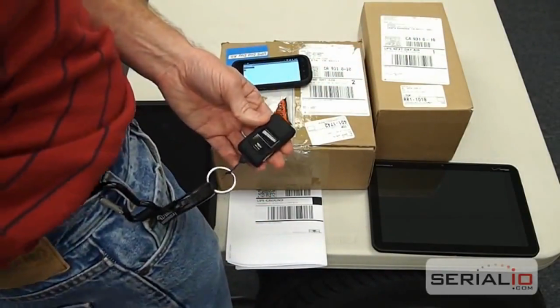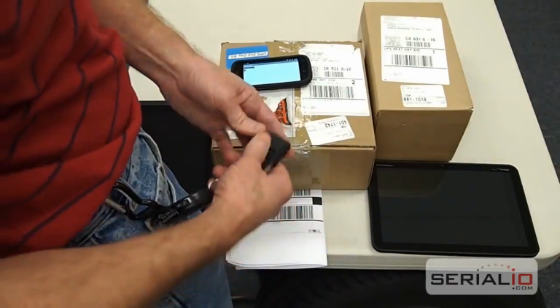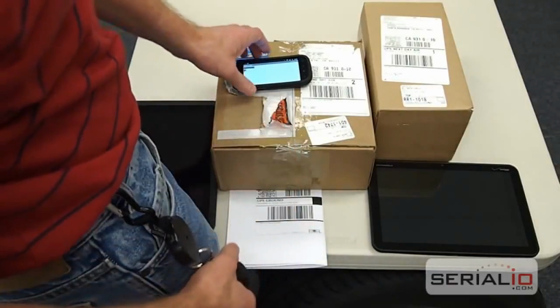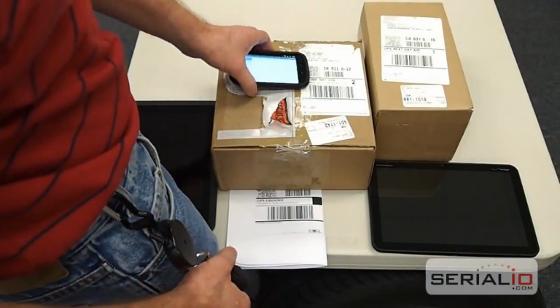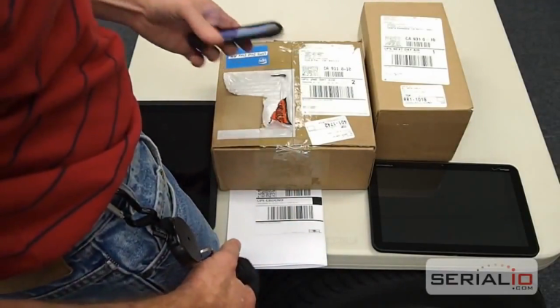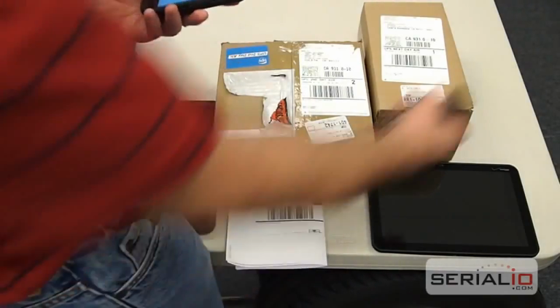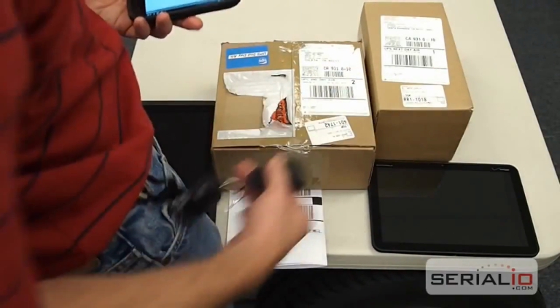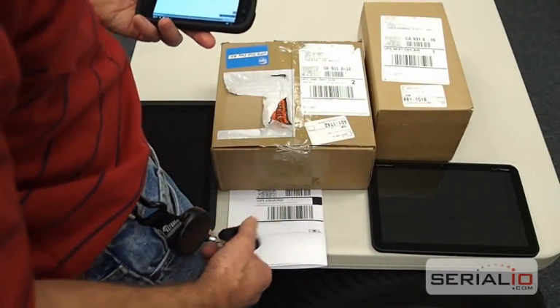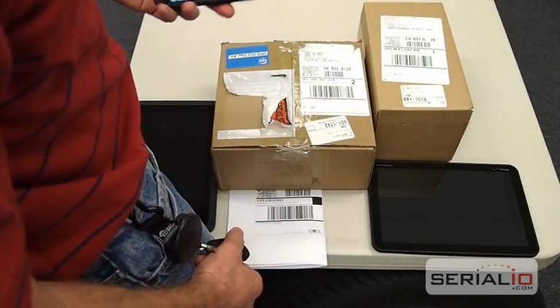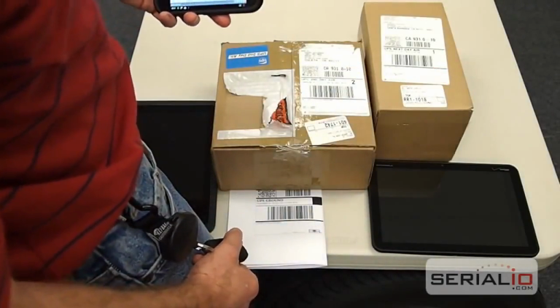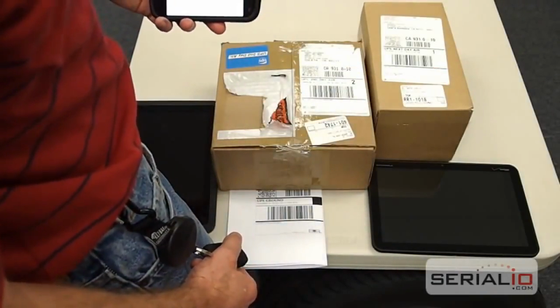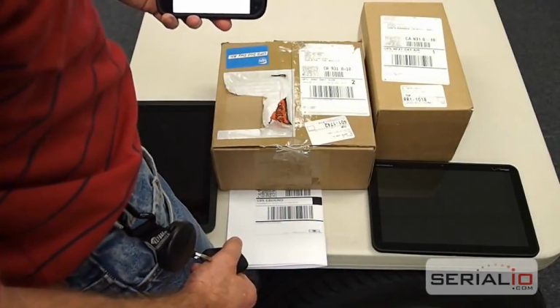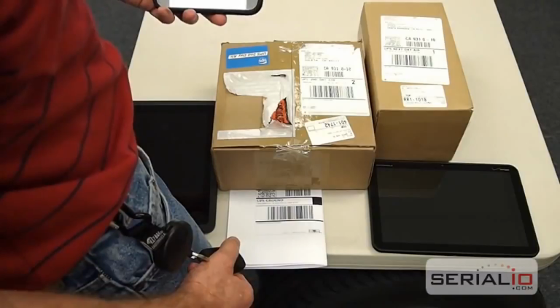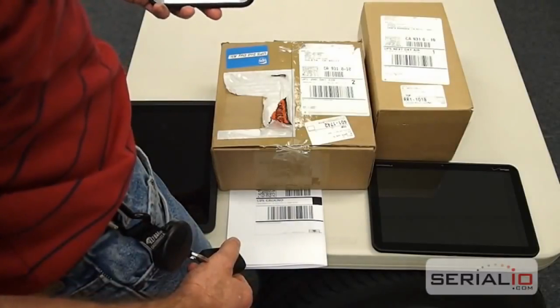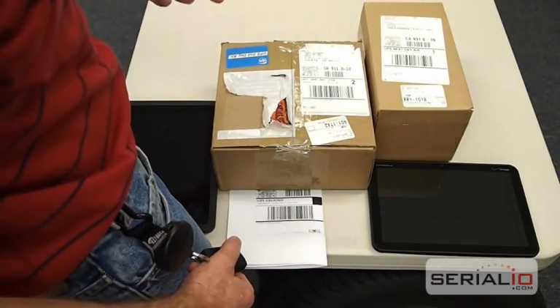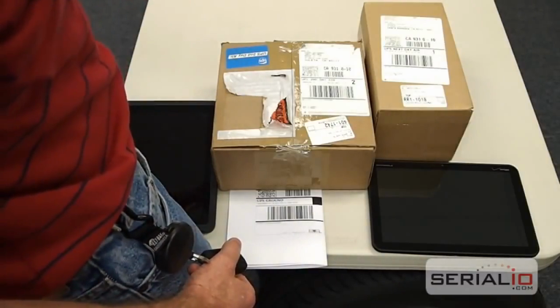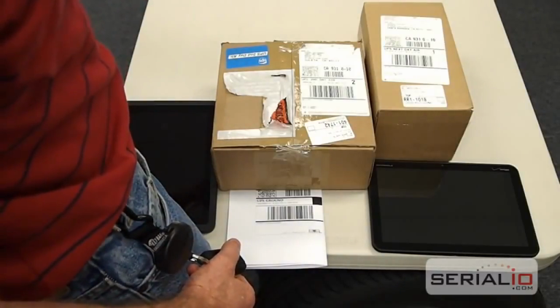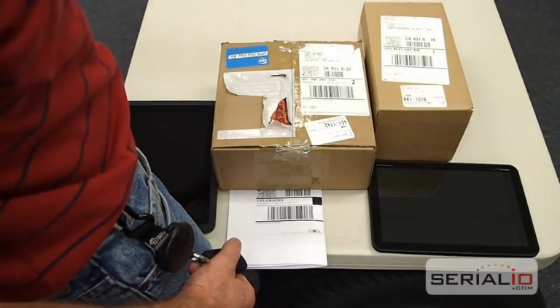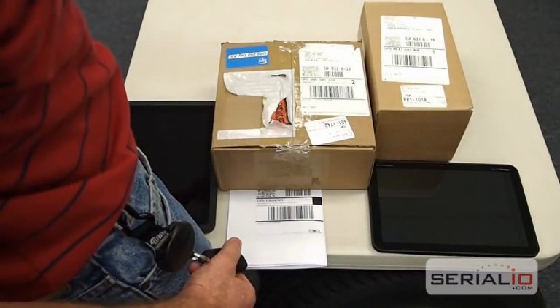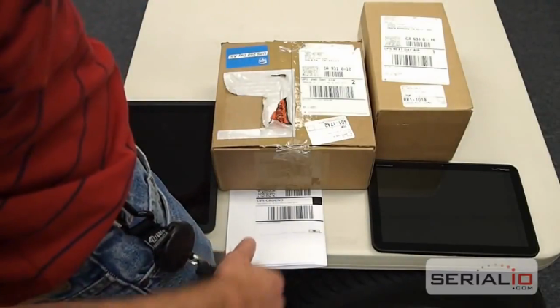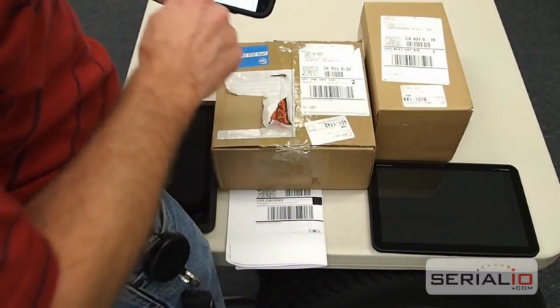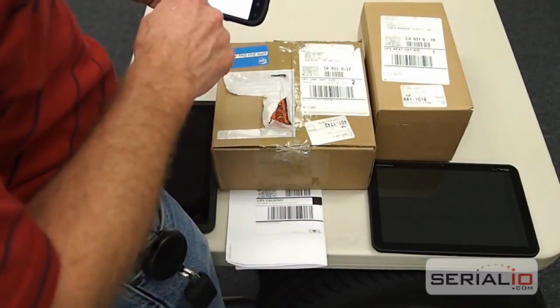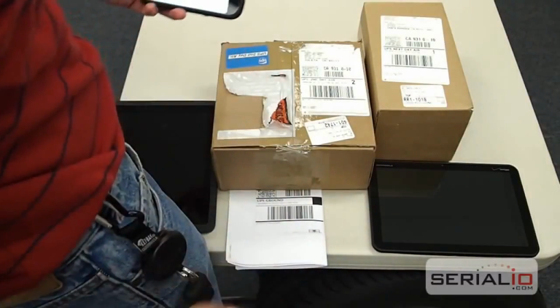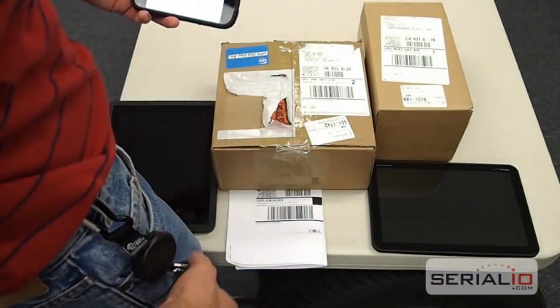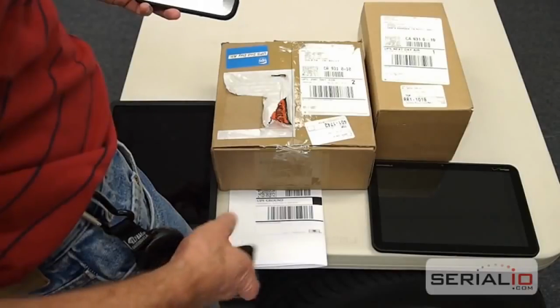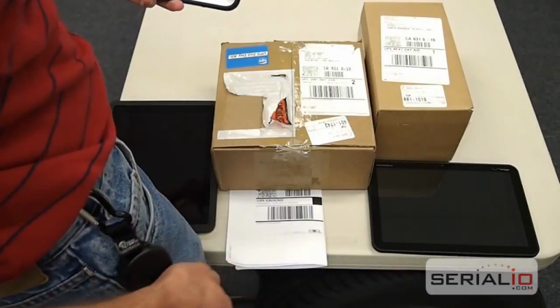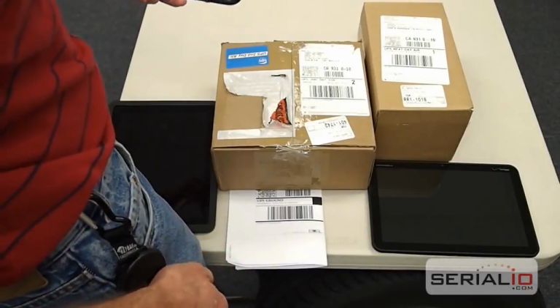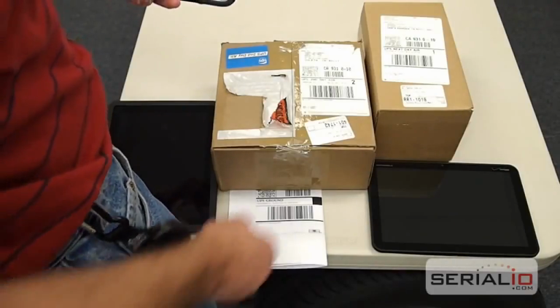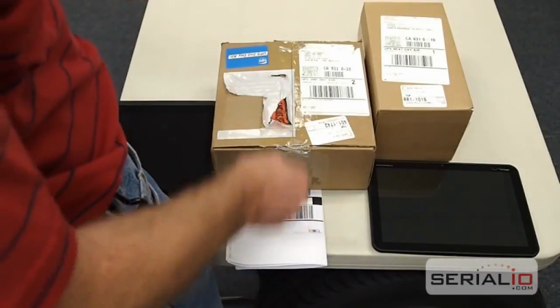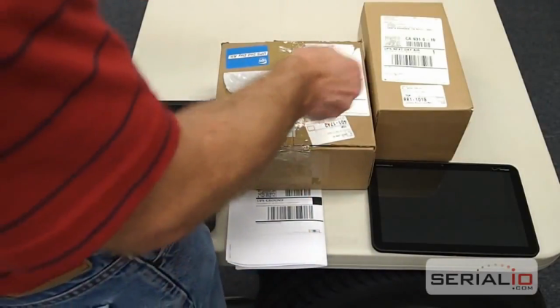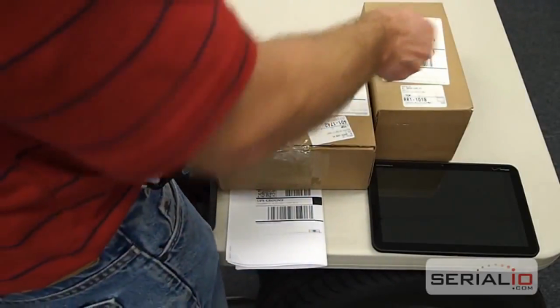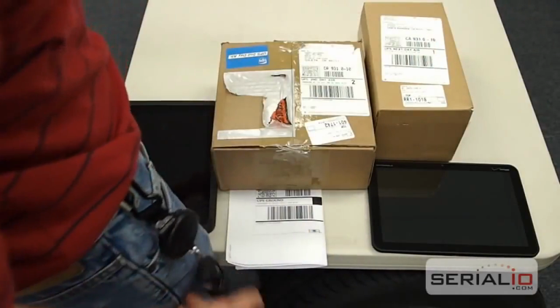The scanner is easily accessible for quick use and is also inherently protected by the user's body, since most users are not masochistic. Here, we are scanning into the mobile grid application on an Android phone. You can see just how fast and easy the scanning process is.